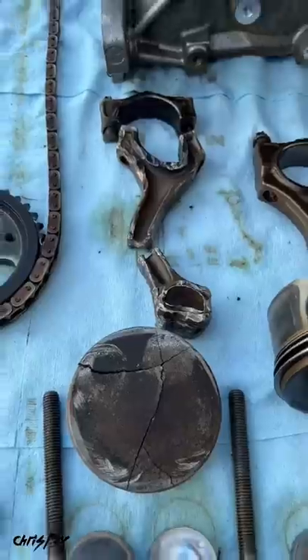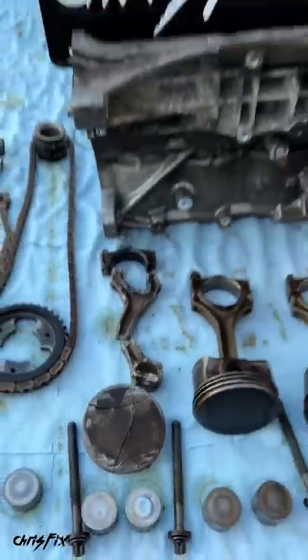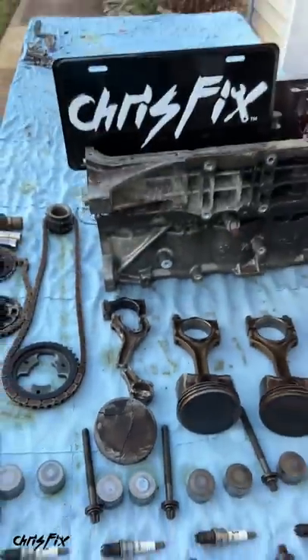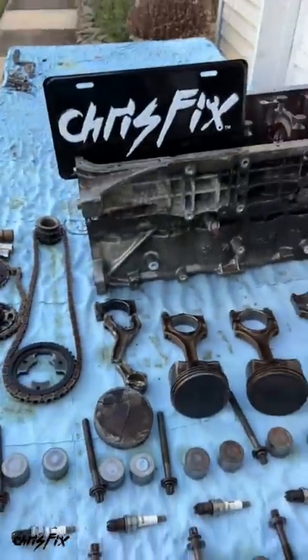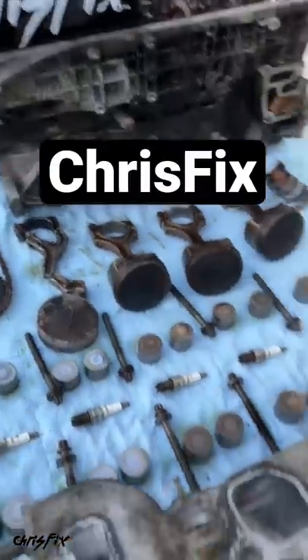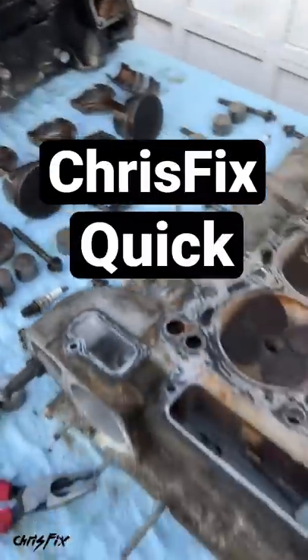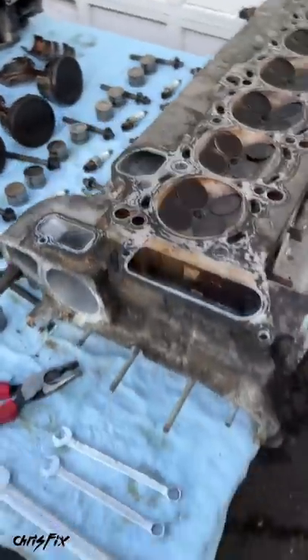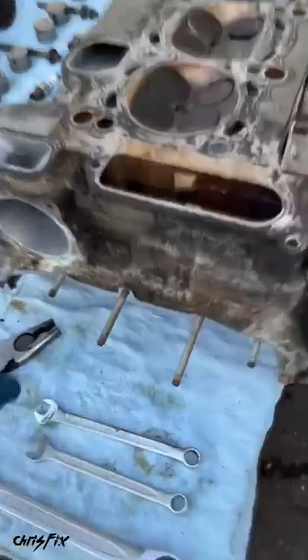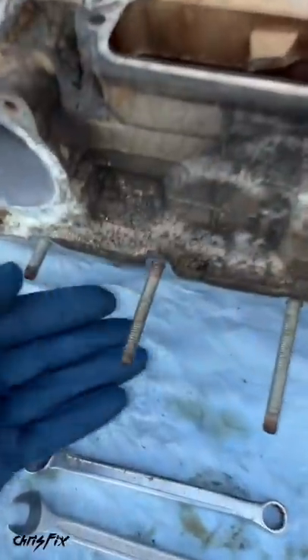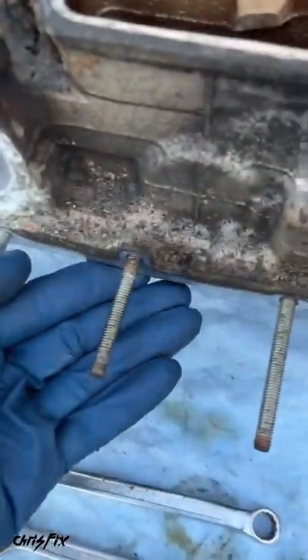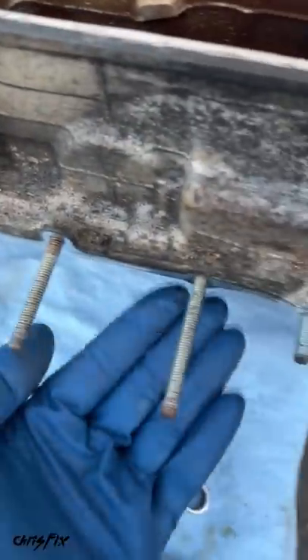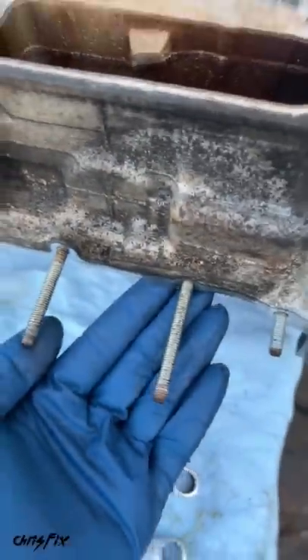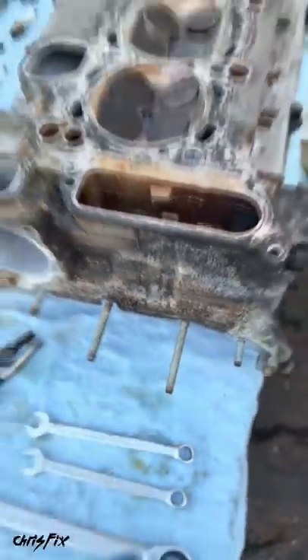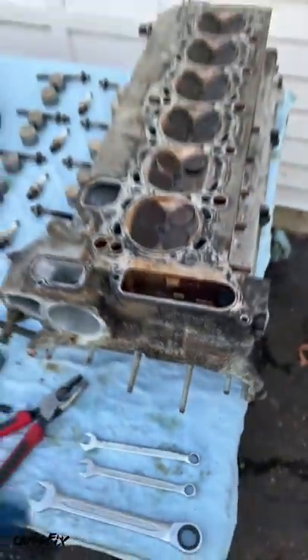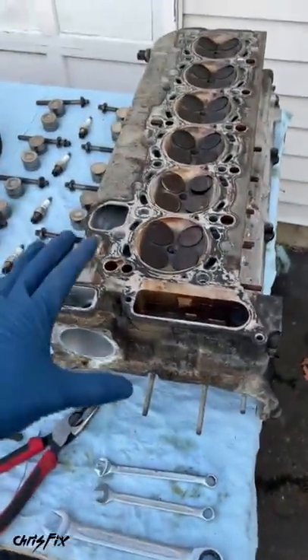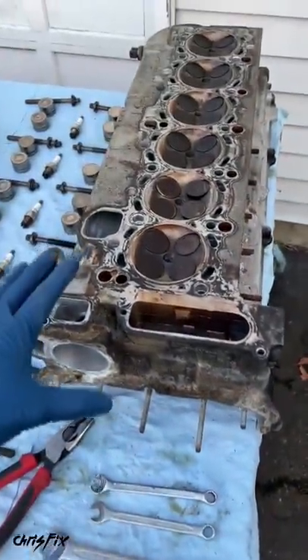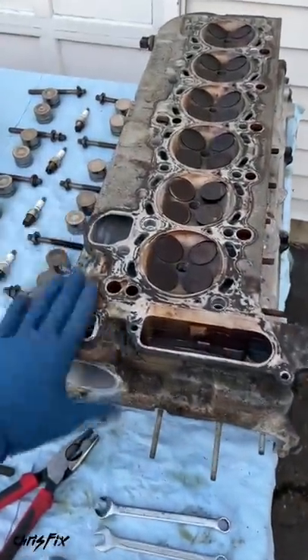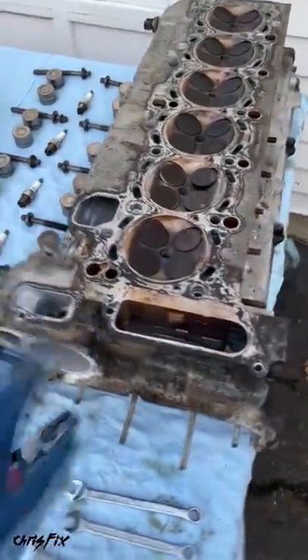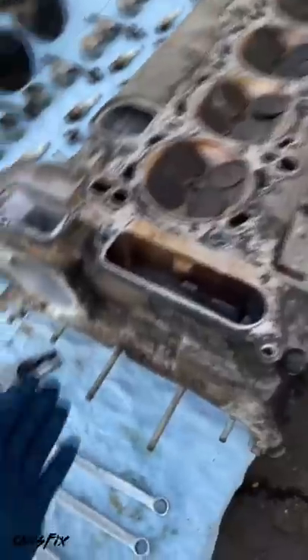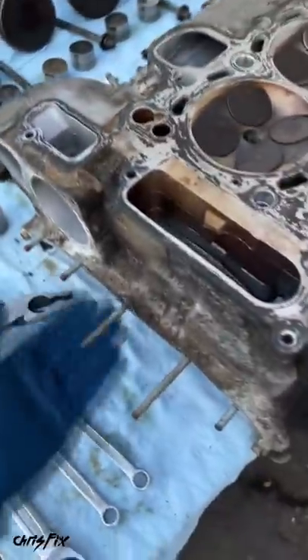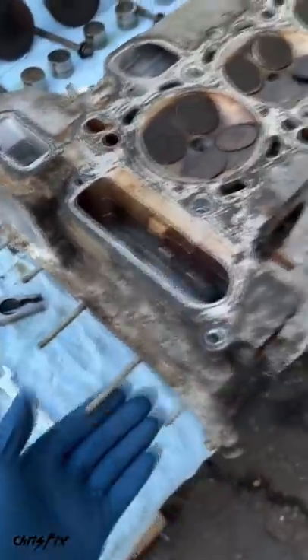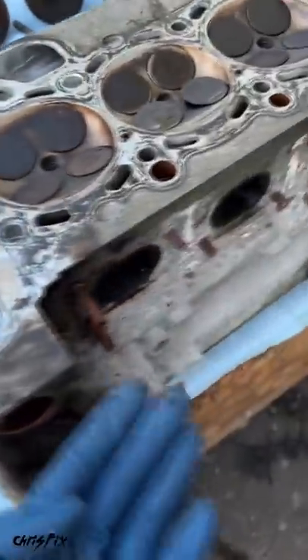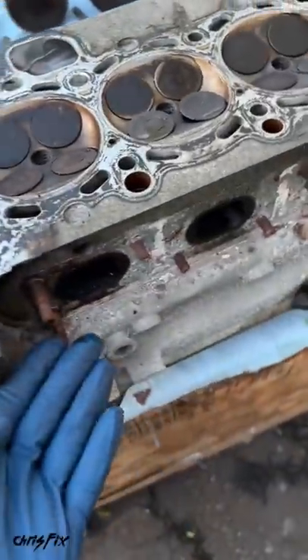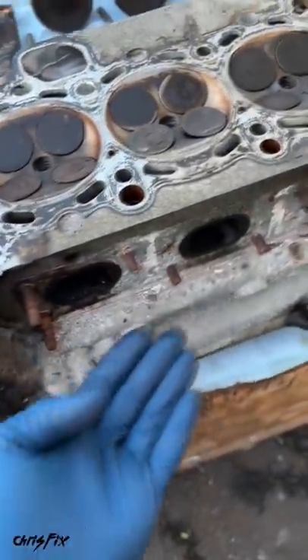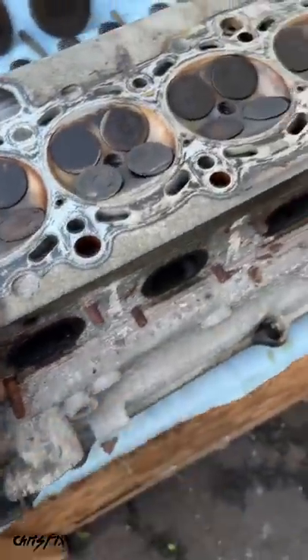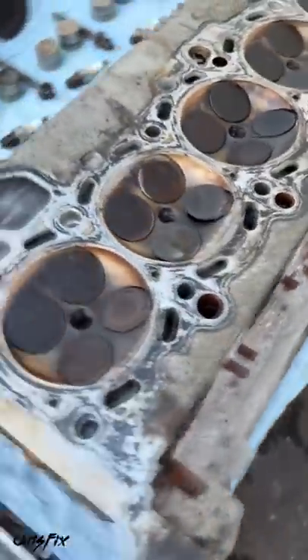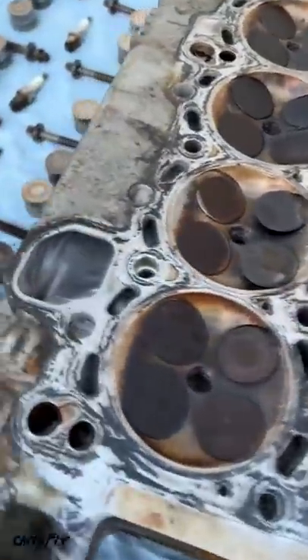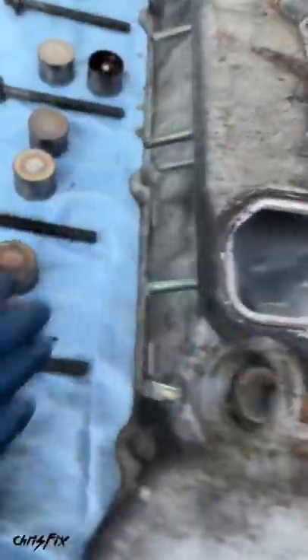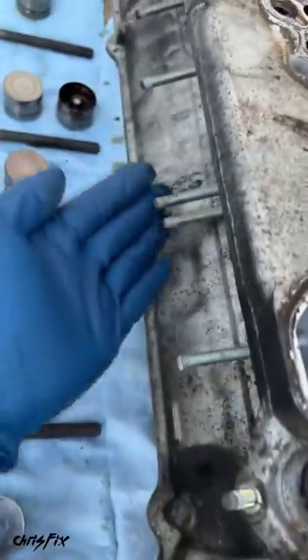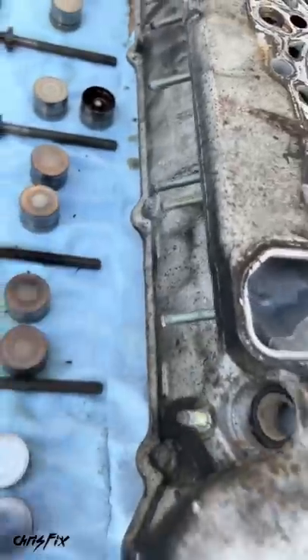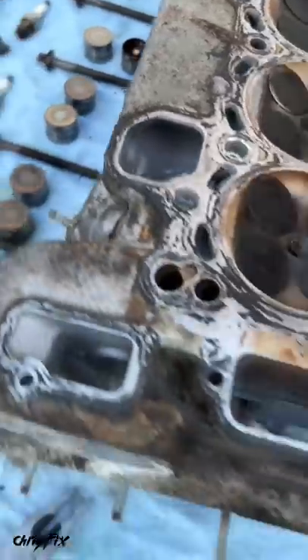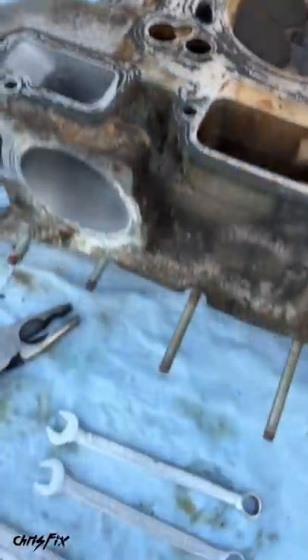Hey guys, ChrisFix here with a ChrisFix quick tip on how to remove studs from your engine block. In this case, I am rebuilding my head and we have studs here that need to be removed — studs on the exhaust side and studs on the intake side that need to be removed.